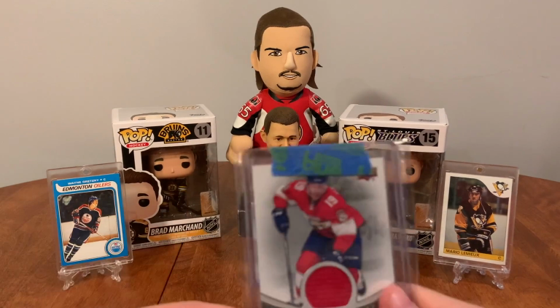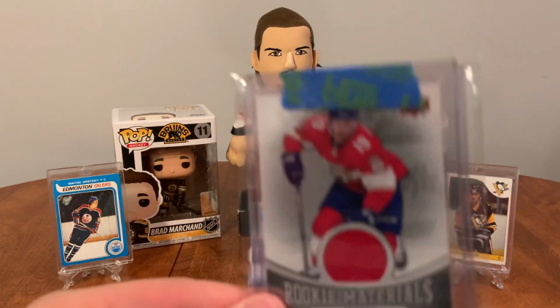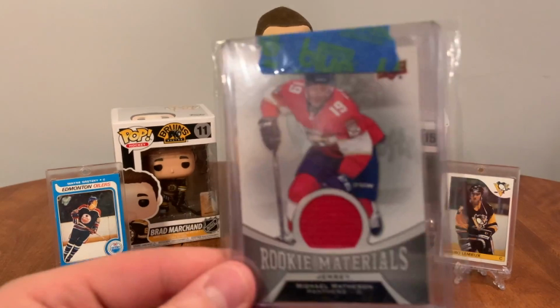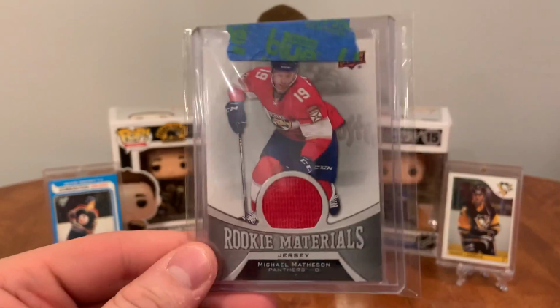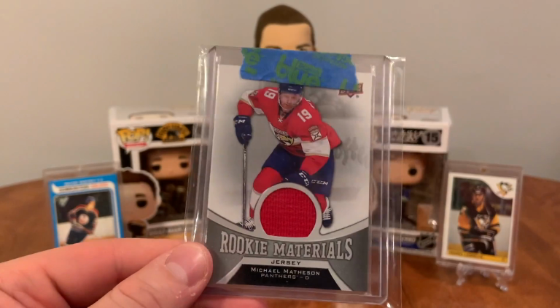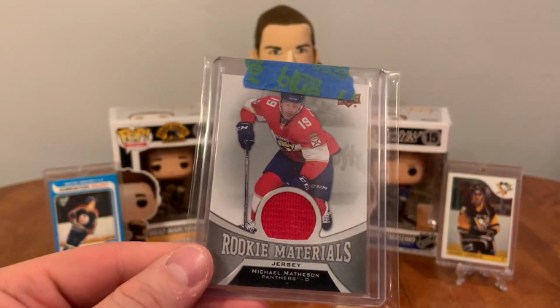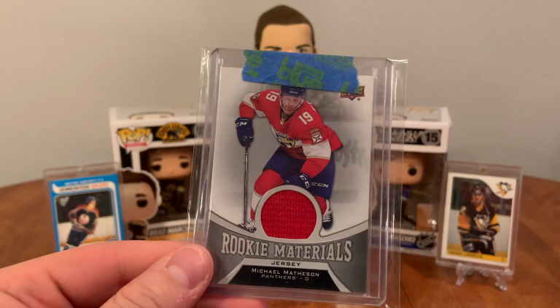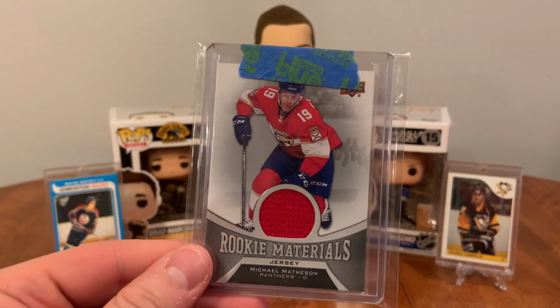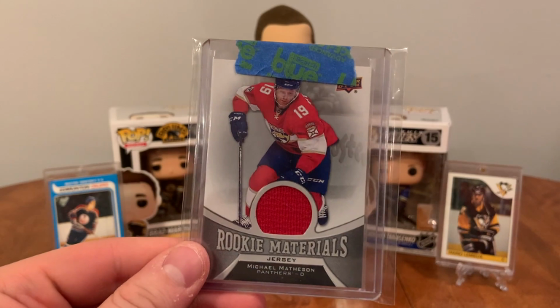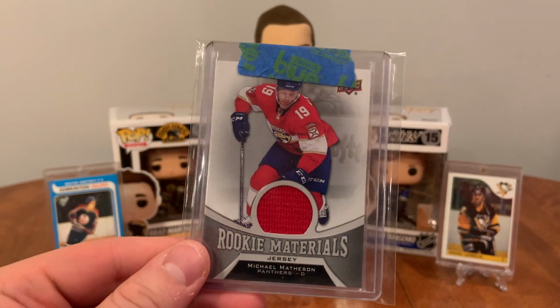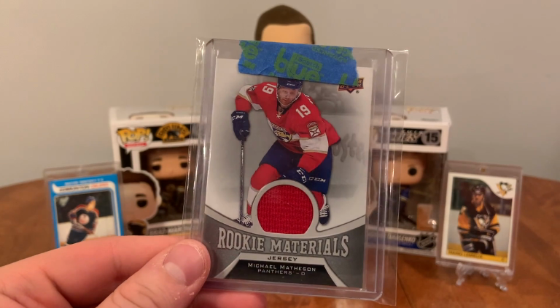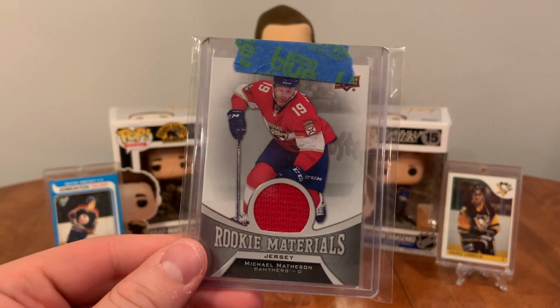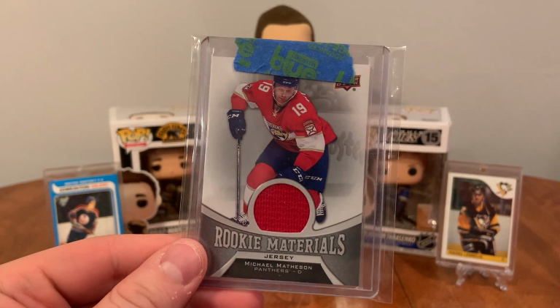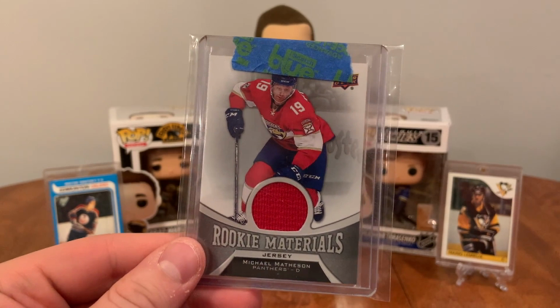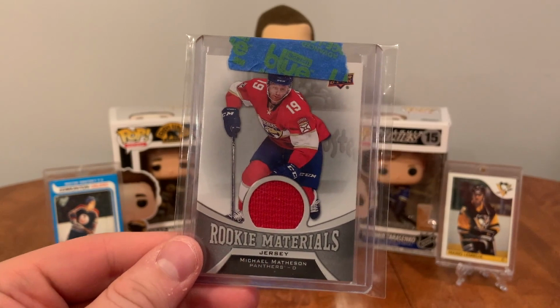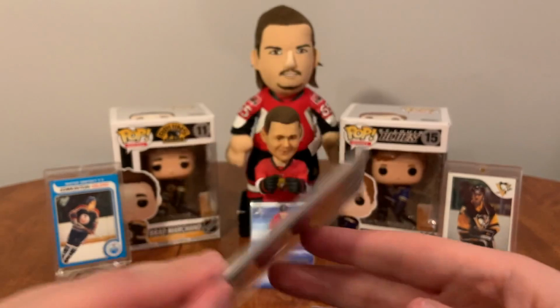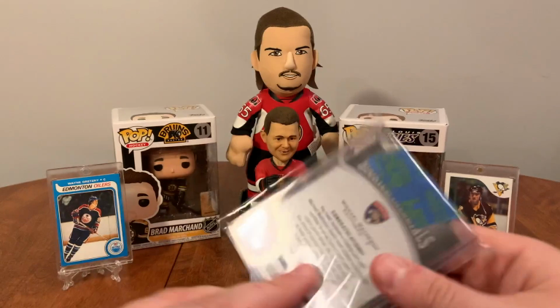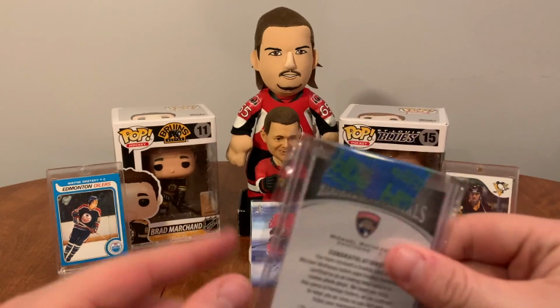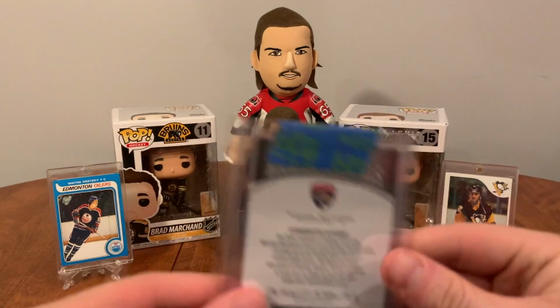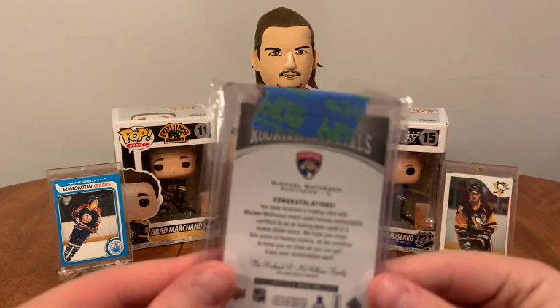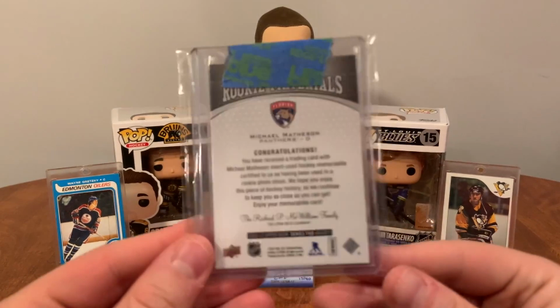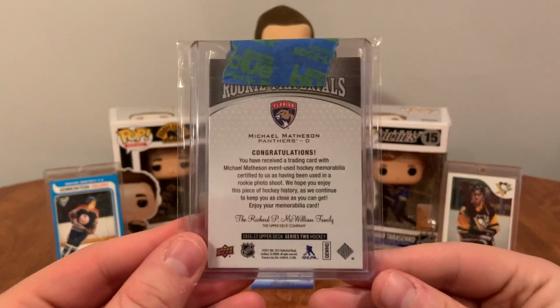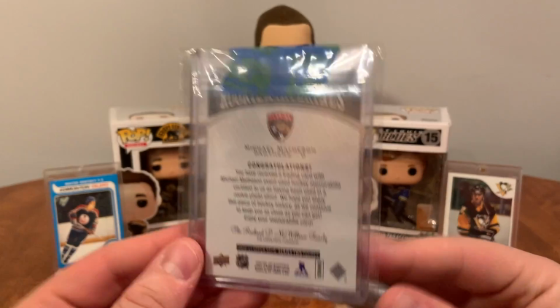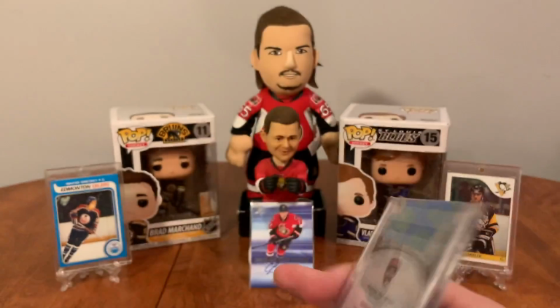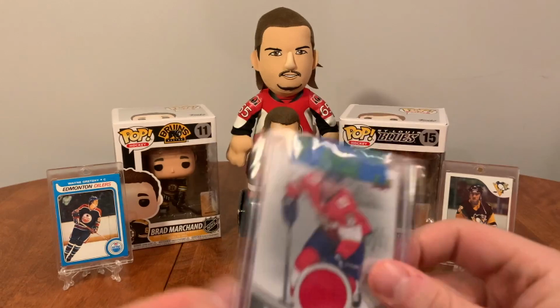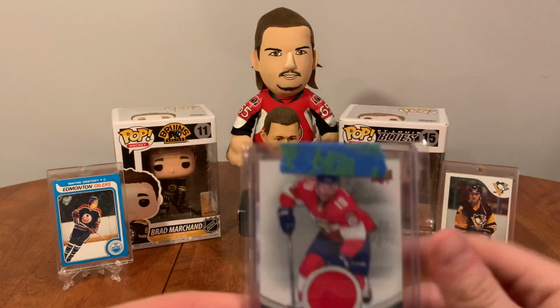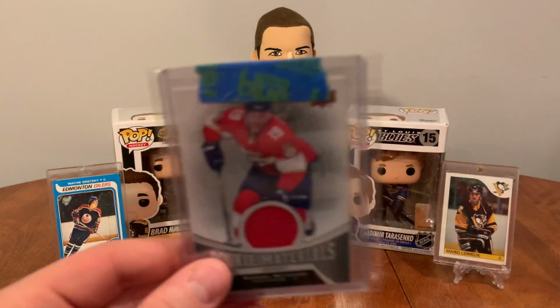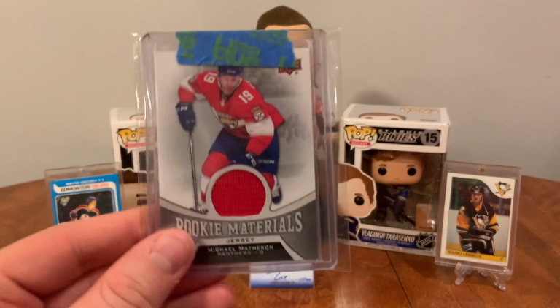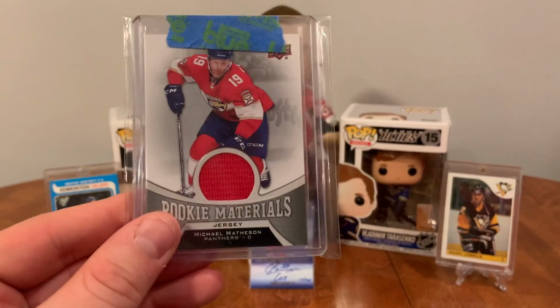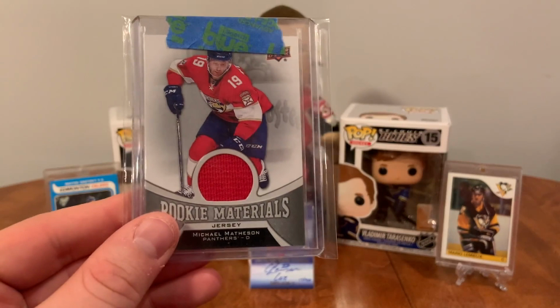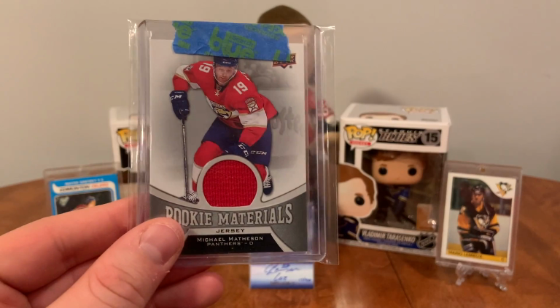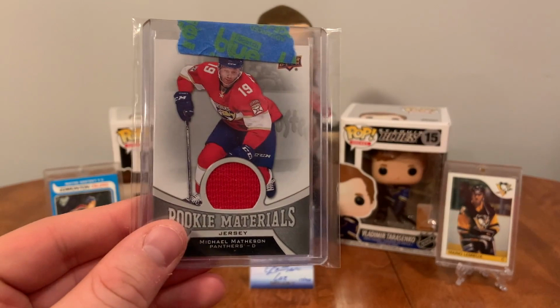Michael Matheson rookie jersey — got that off eBay for a couple bucks shipped to the door. Figured why not, nice binder piece.